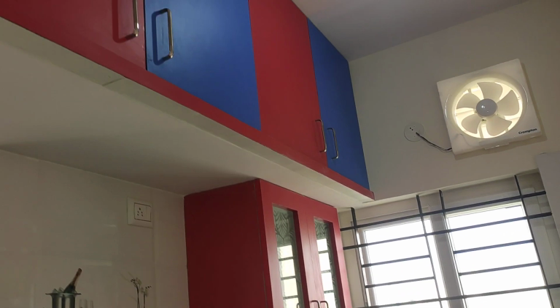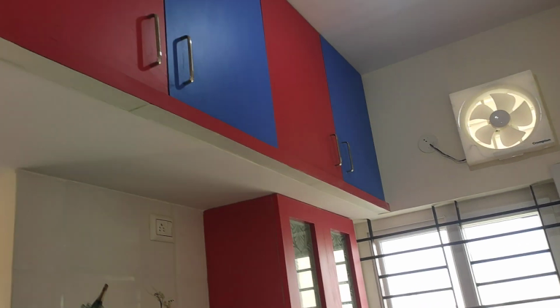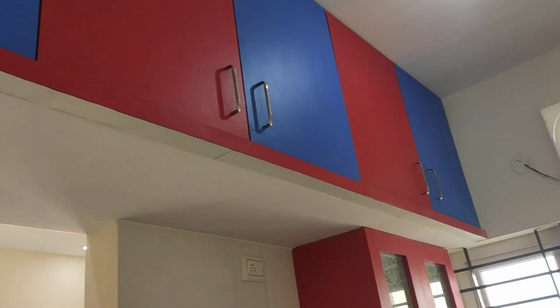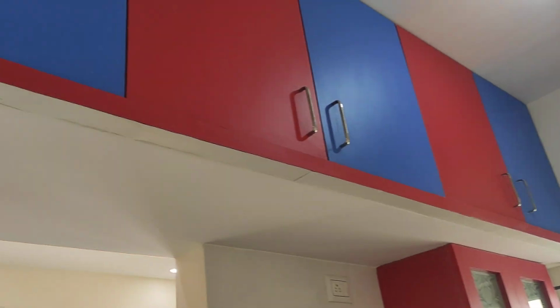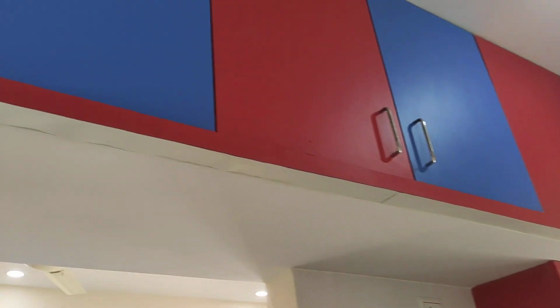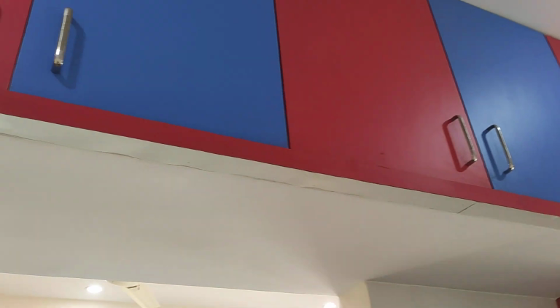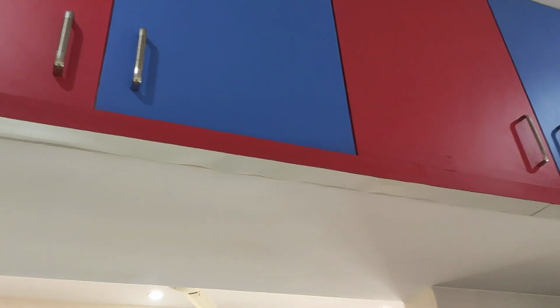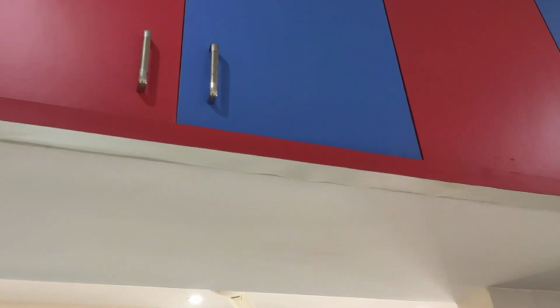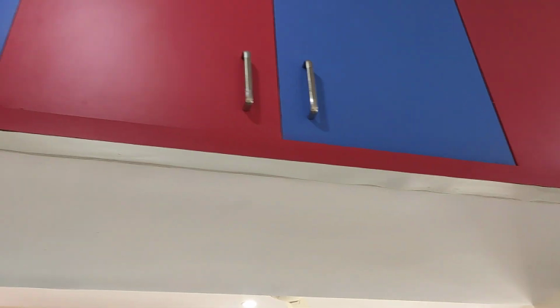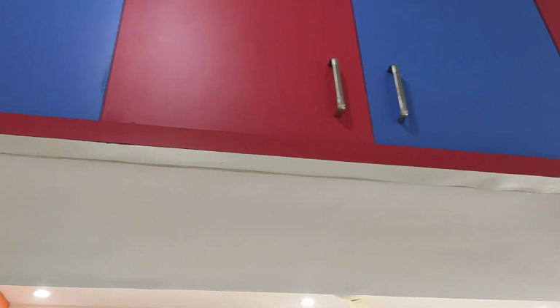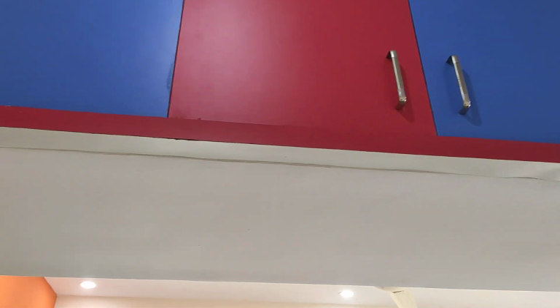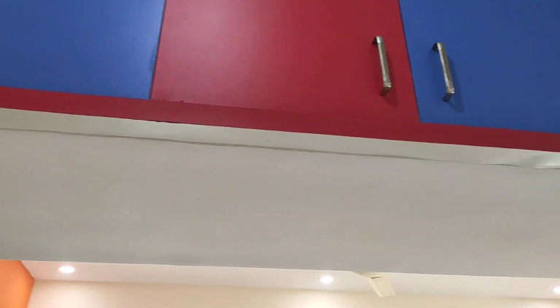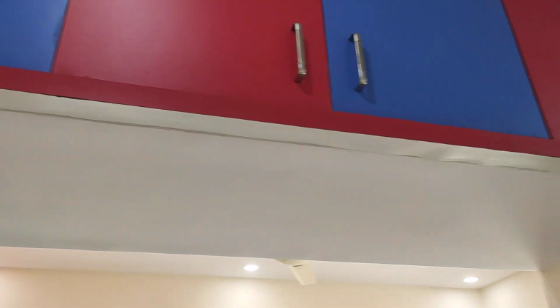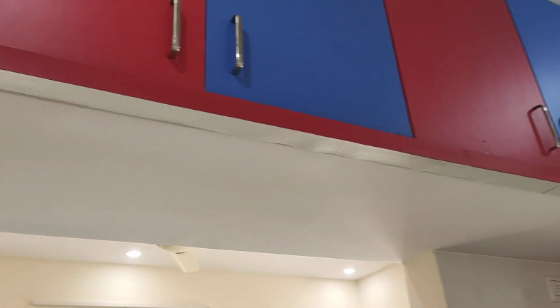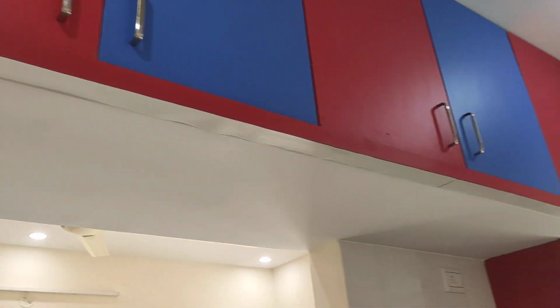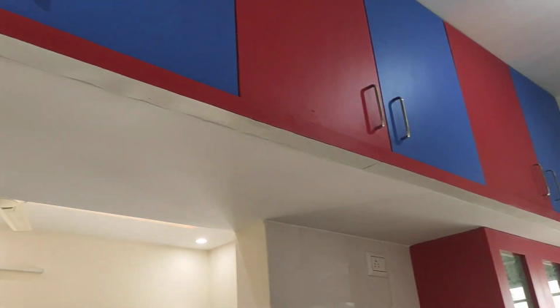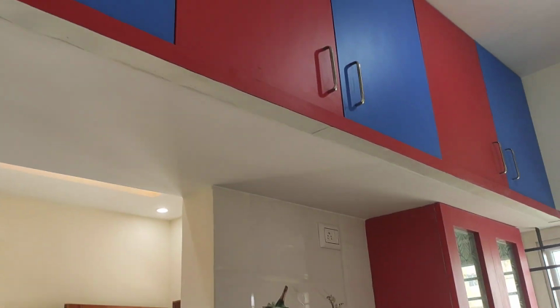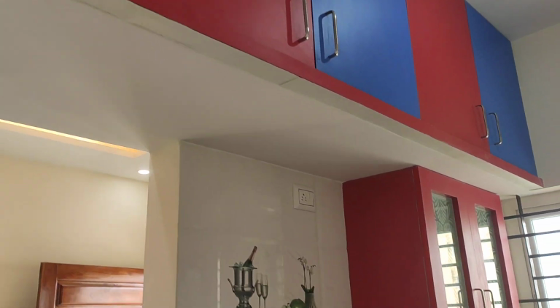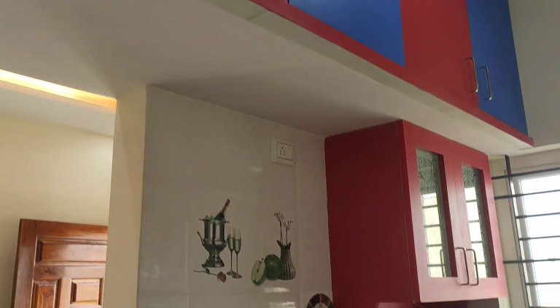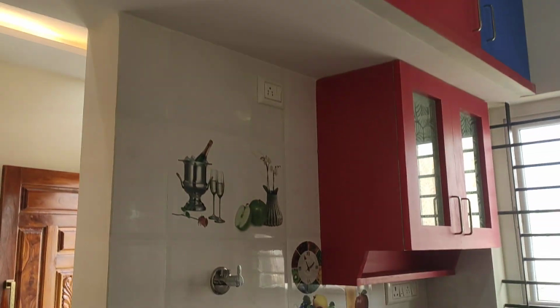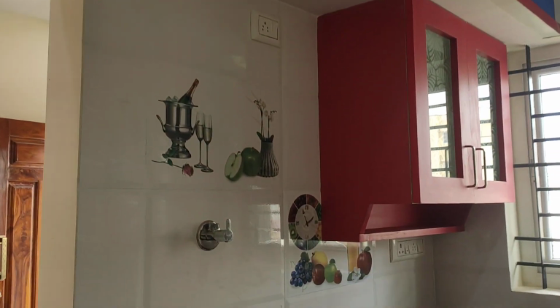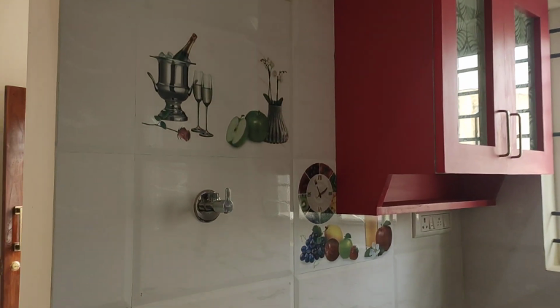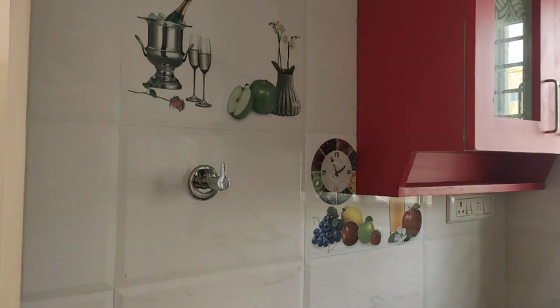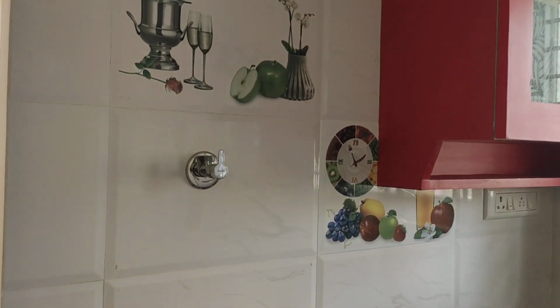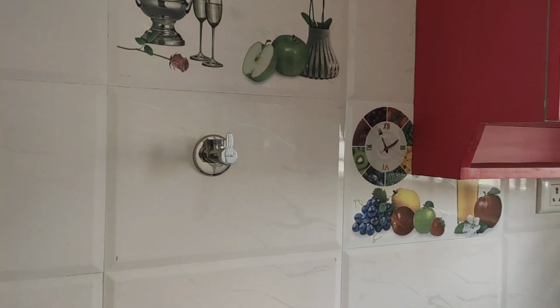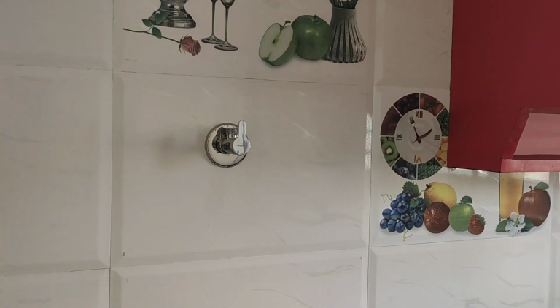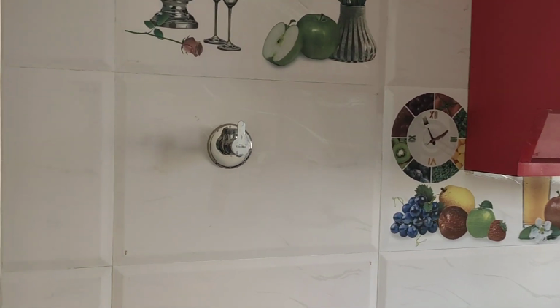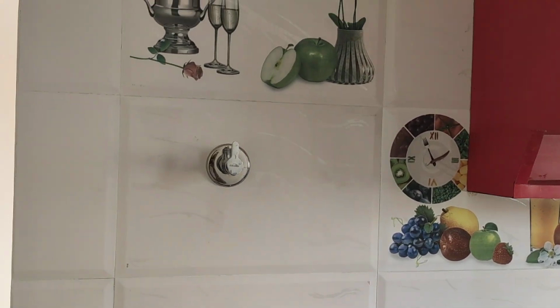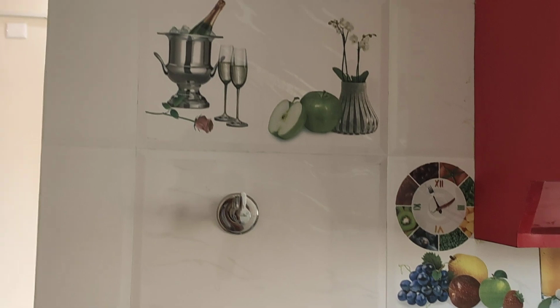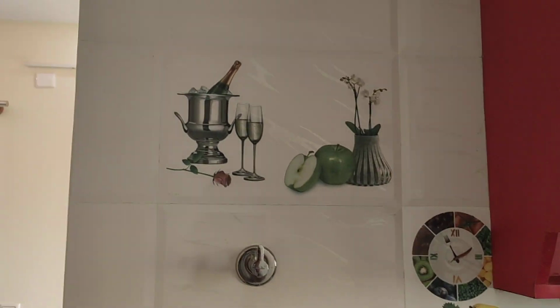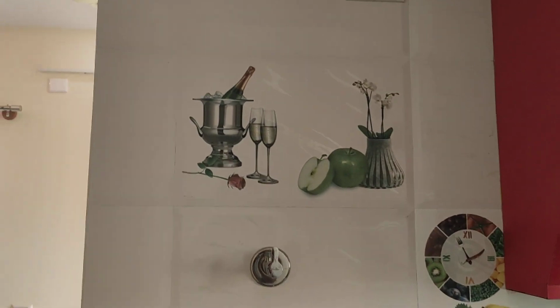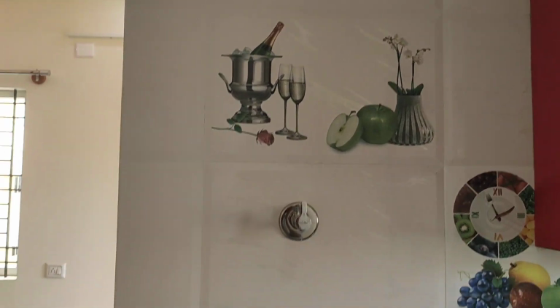You can see the wardrobe — there is a wall-to-wall wardrobe for the kitchen. The owner has given a provision for RO, so you can keep a water purifier here.